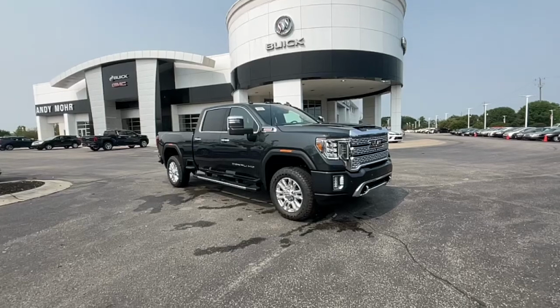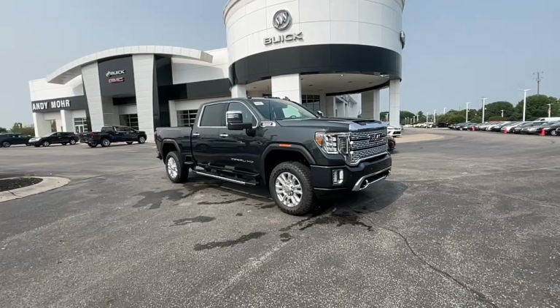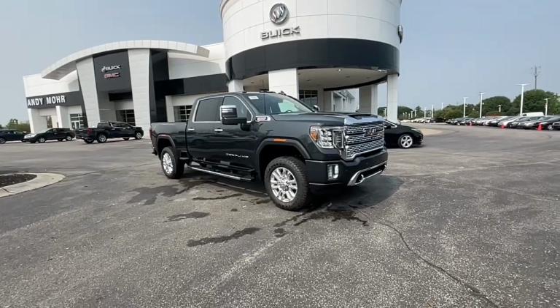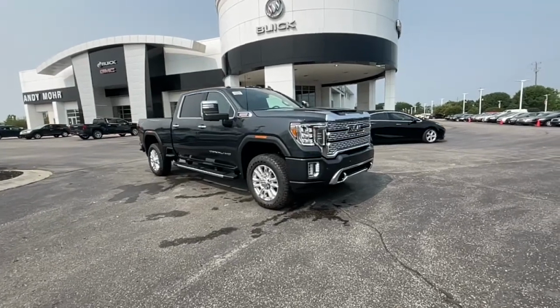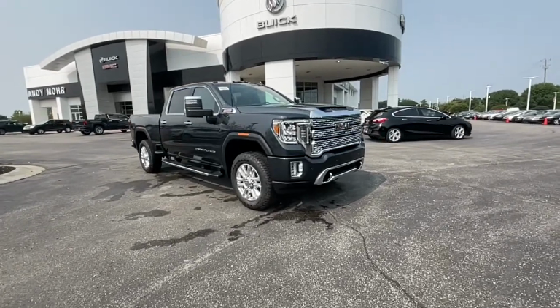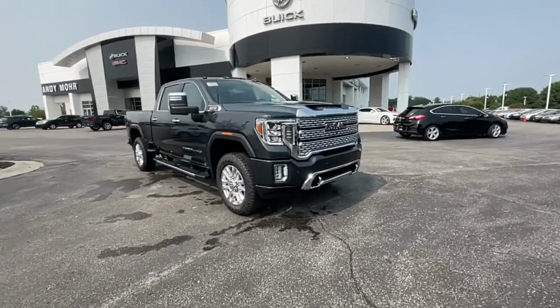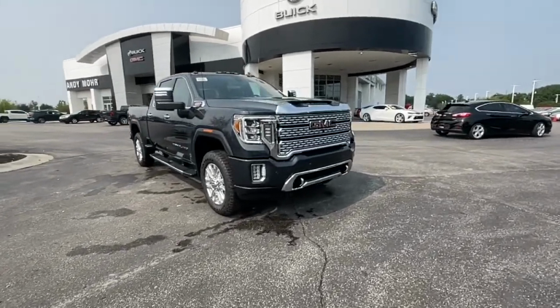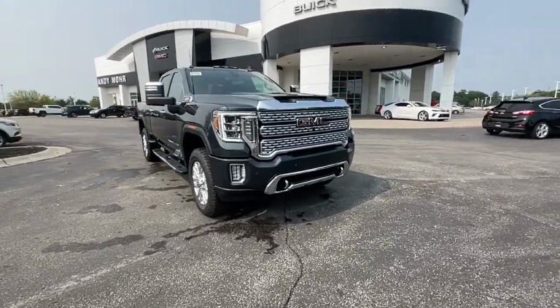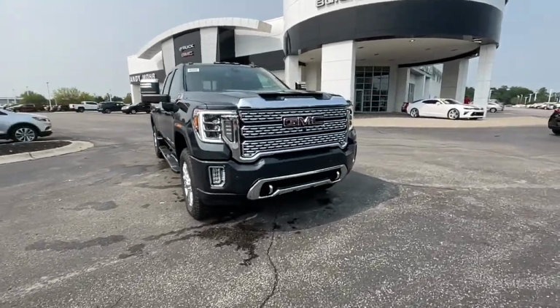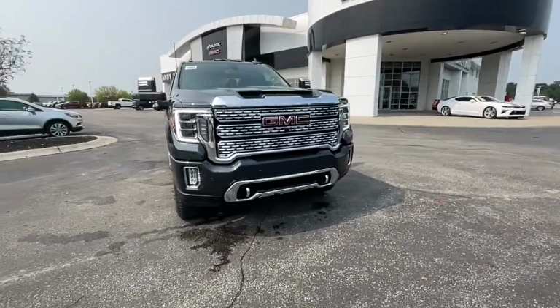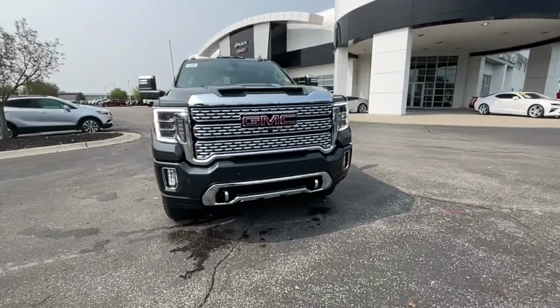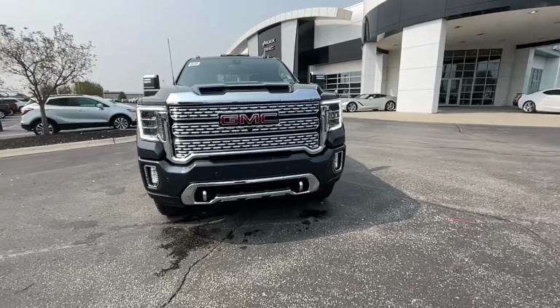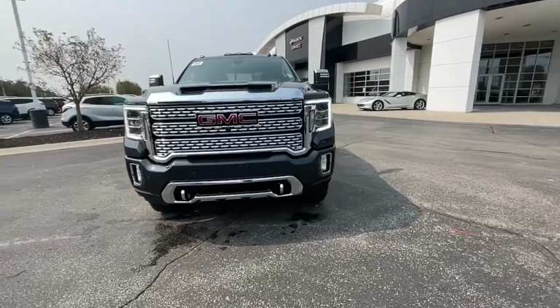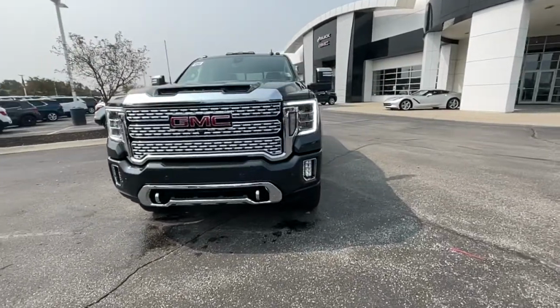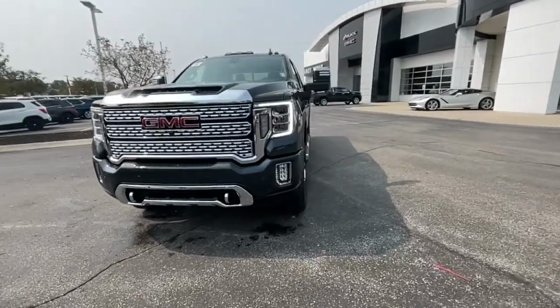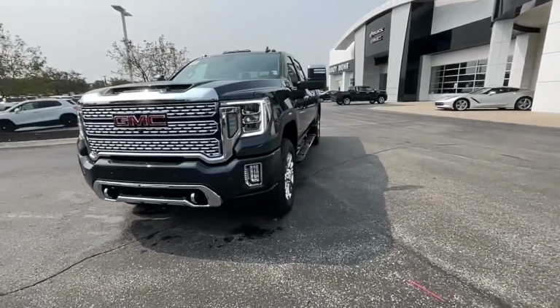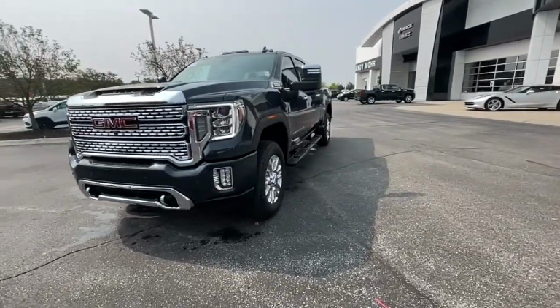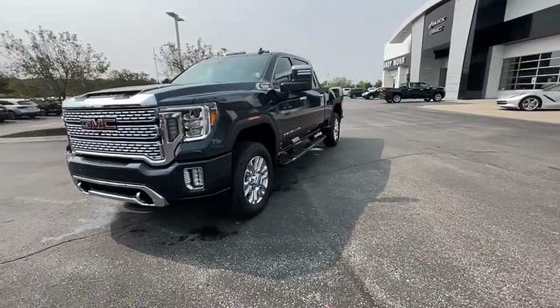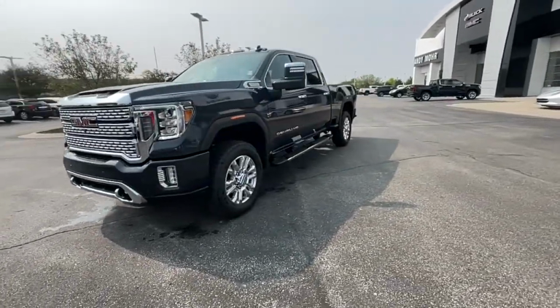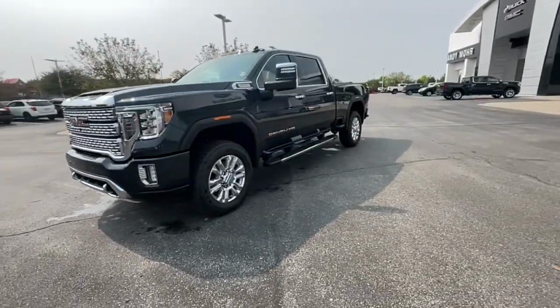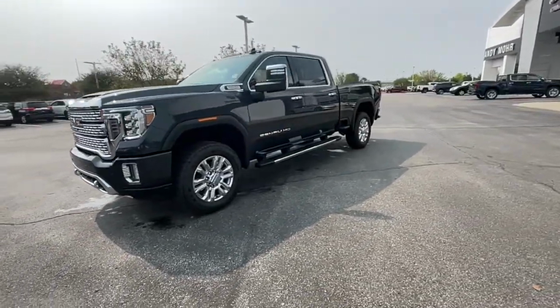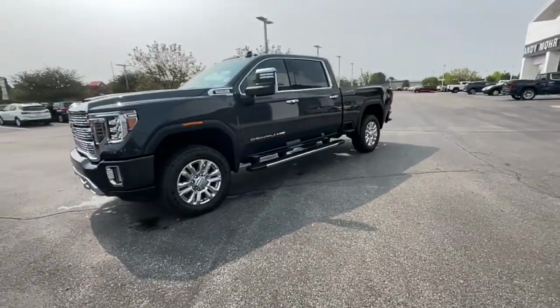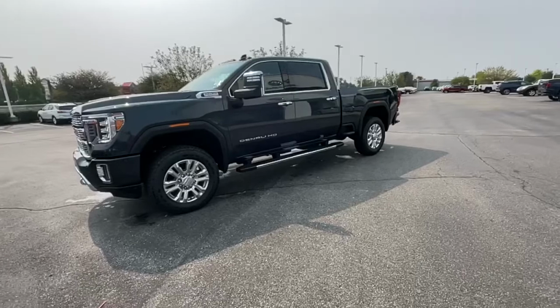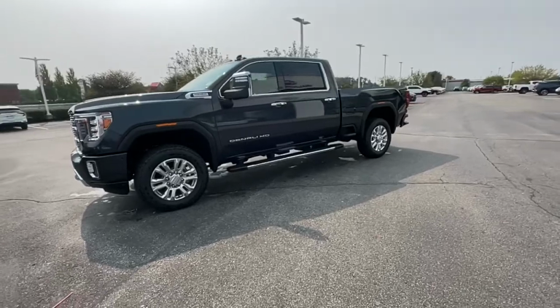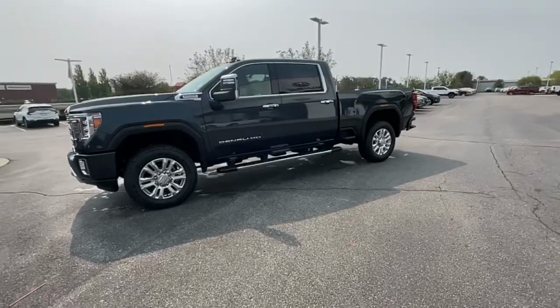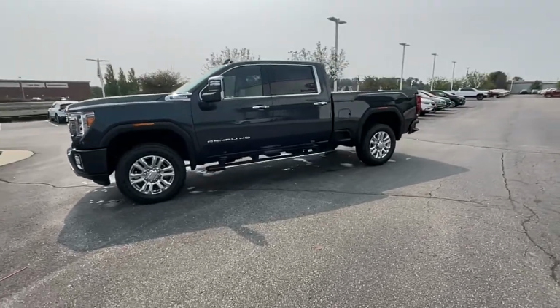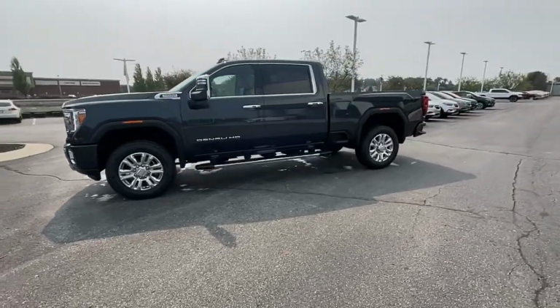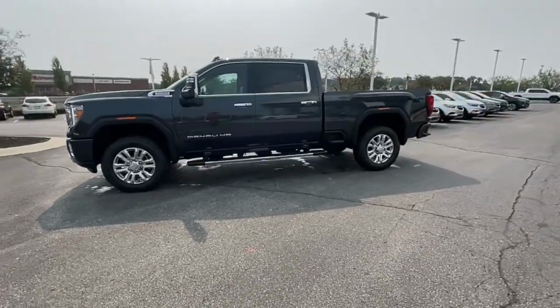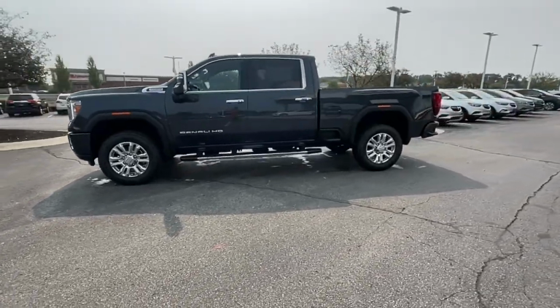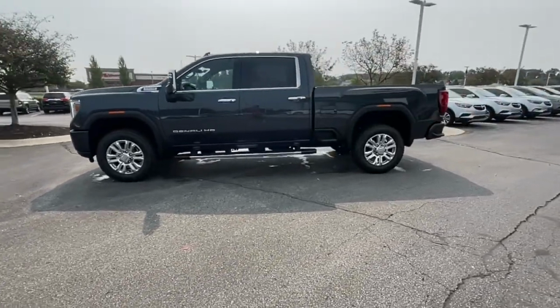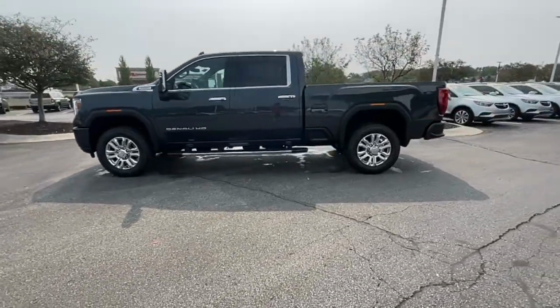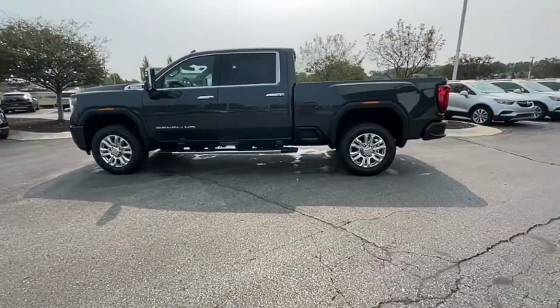Get acquainted with the 2022 GMC Sierra HD. Now is the perfect time to start a fresh new chapter in your traveling life. Take a closer look at this vehicle — its design and features represent an outstanding value.